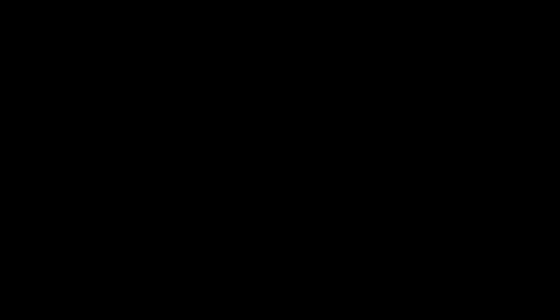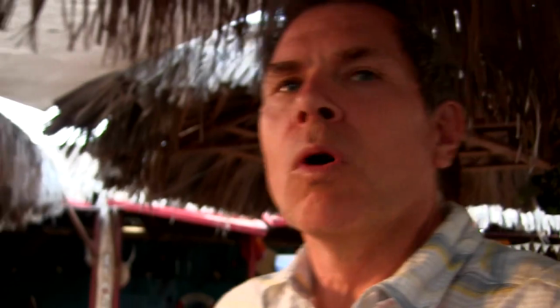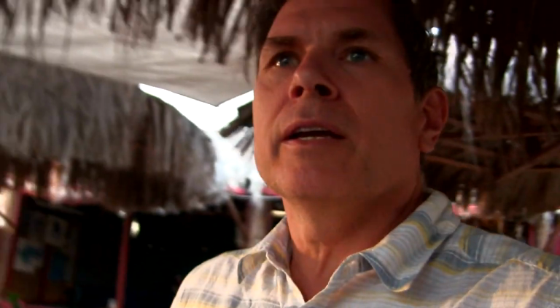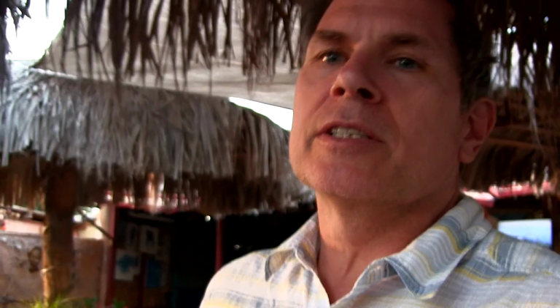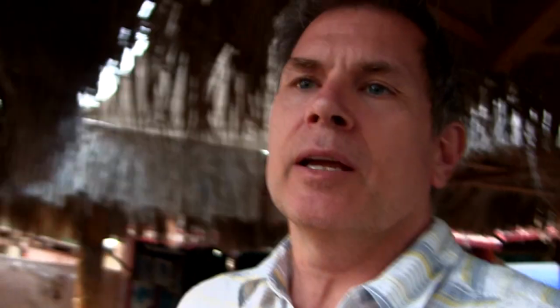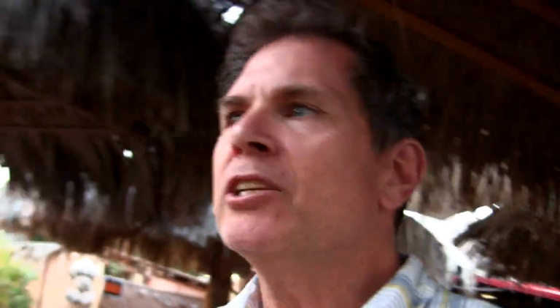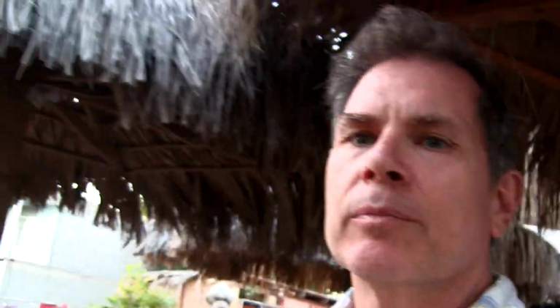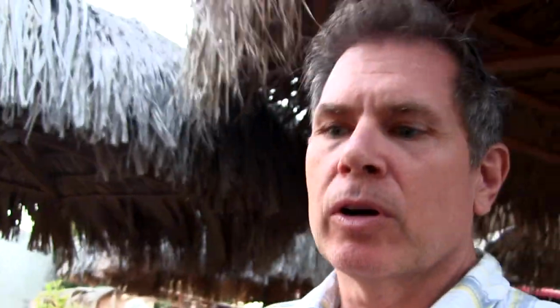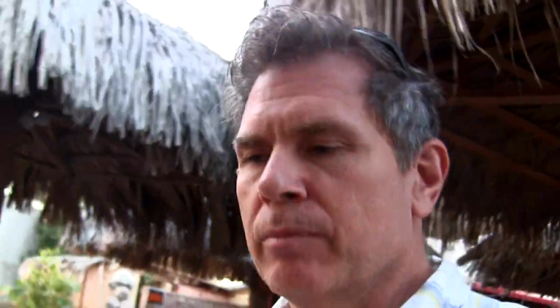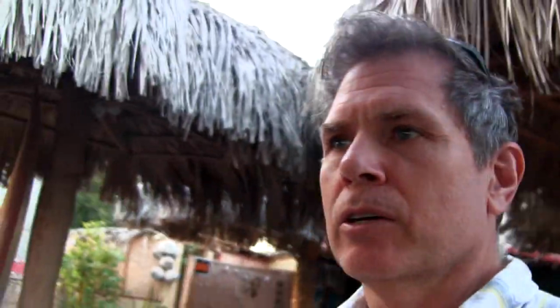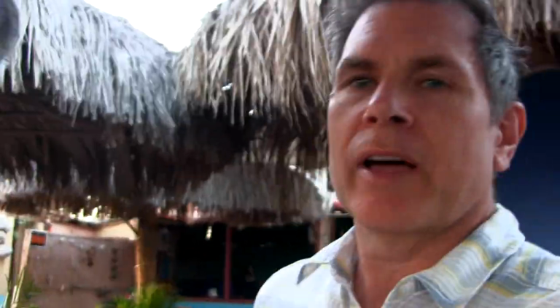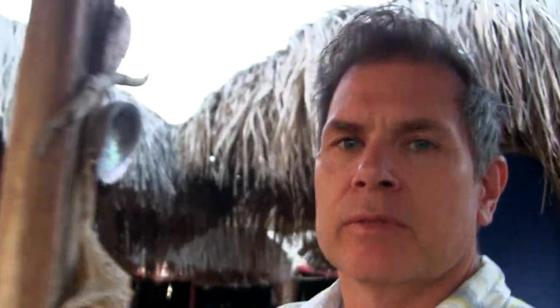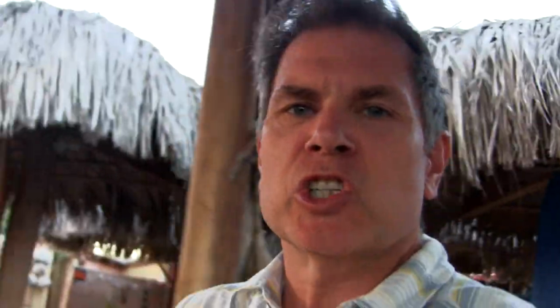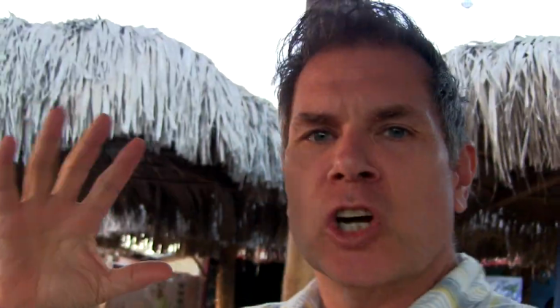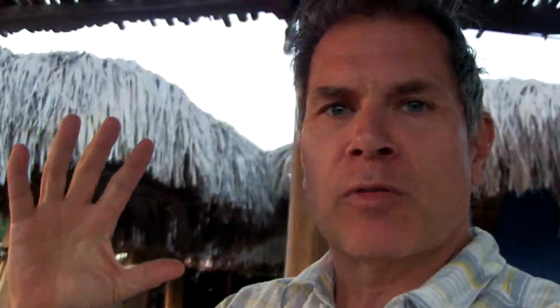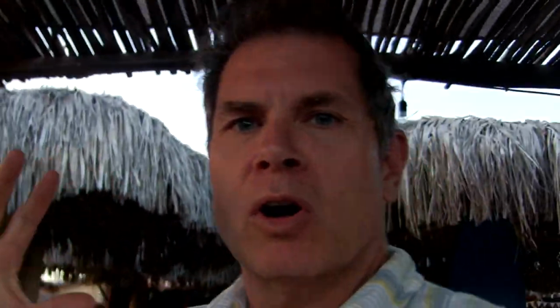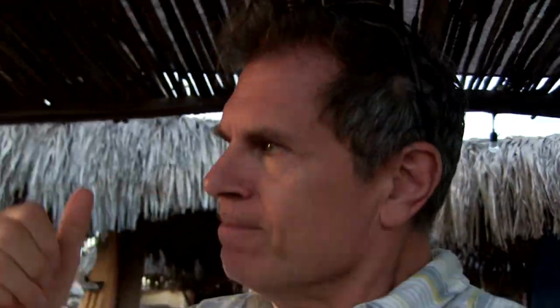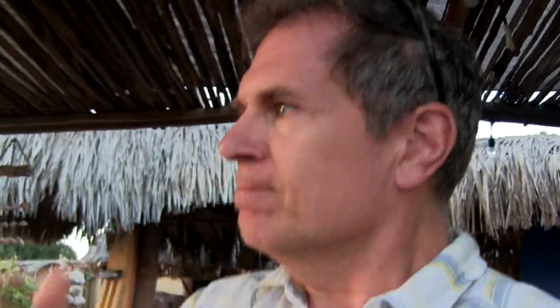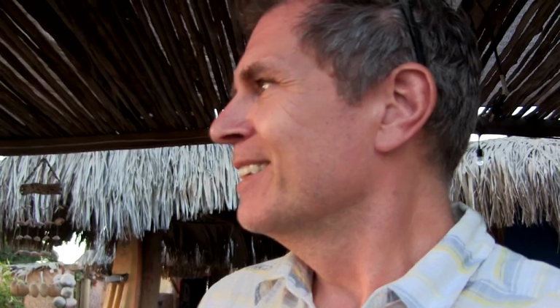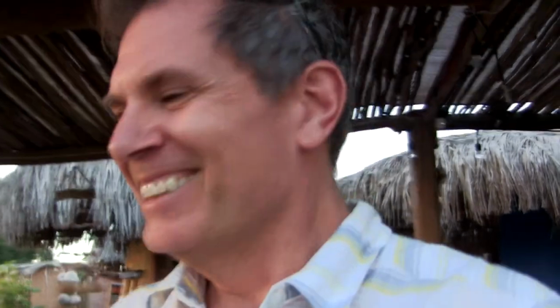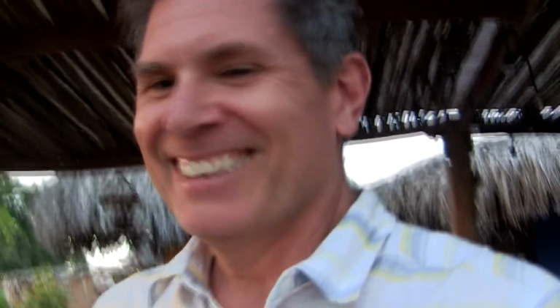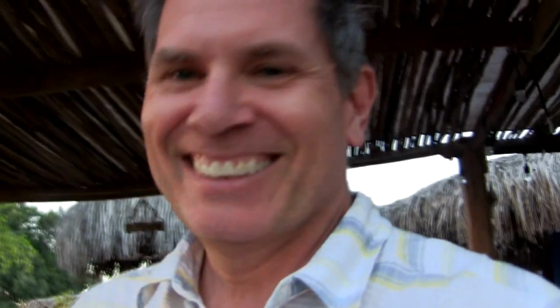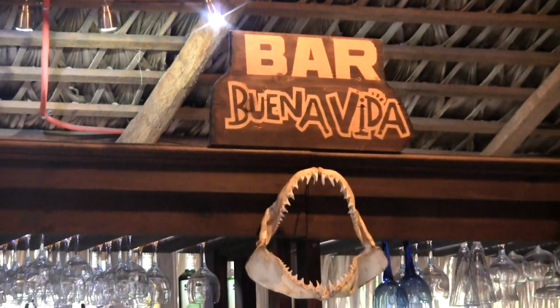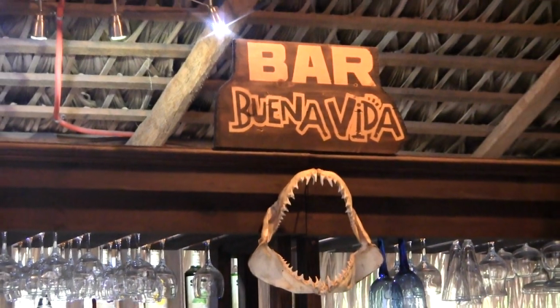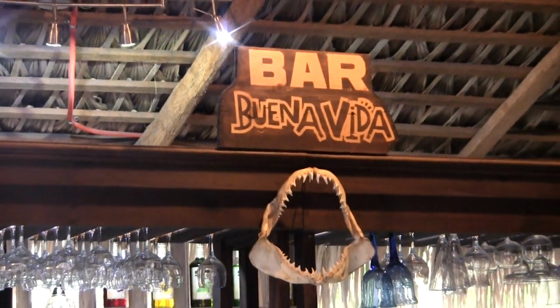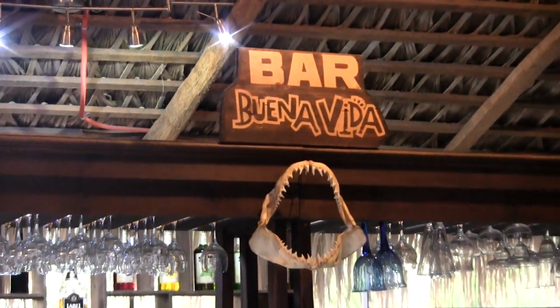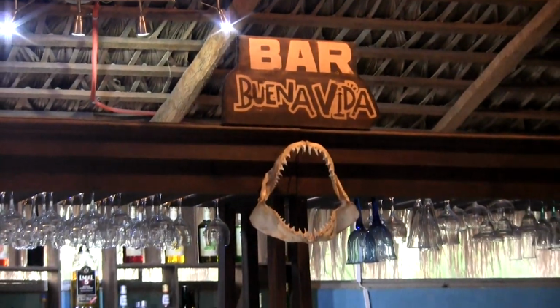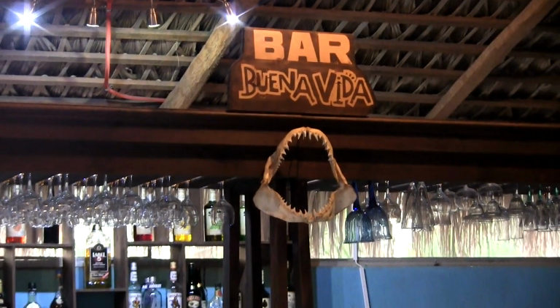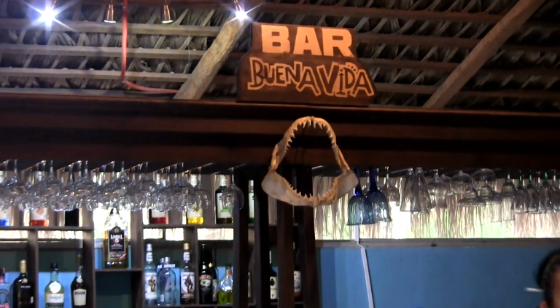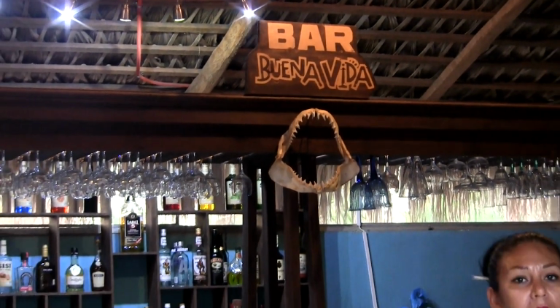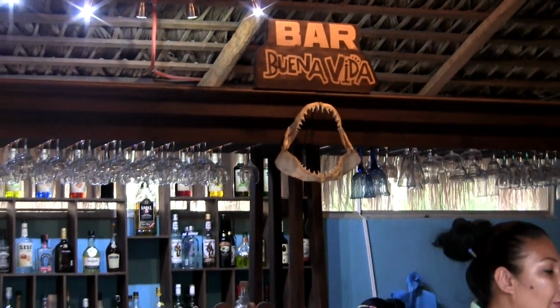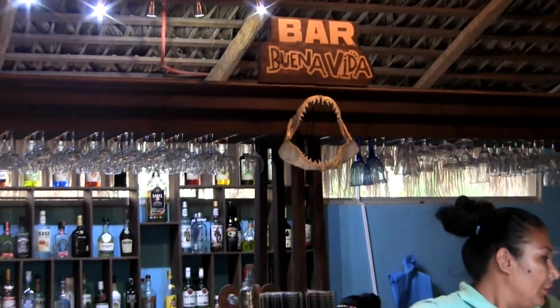What is a beachfront bar in Mexico without the shark jaws over the bar?